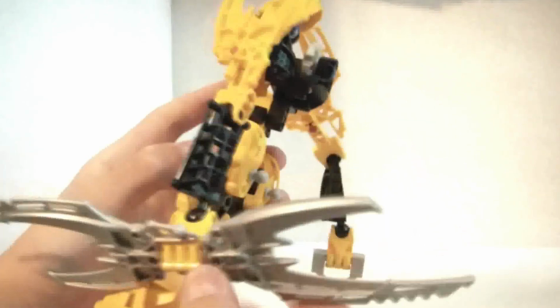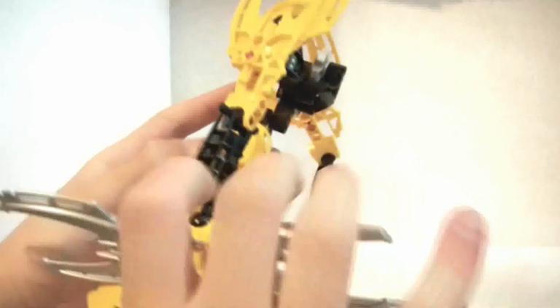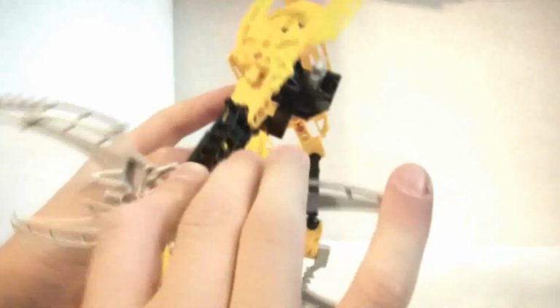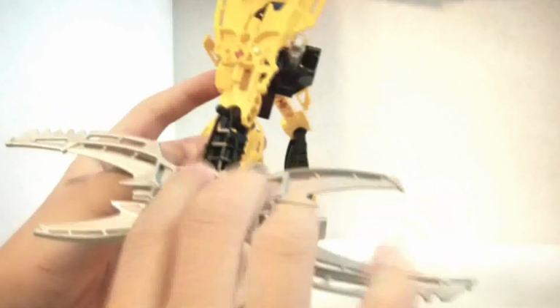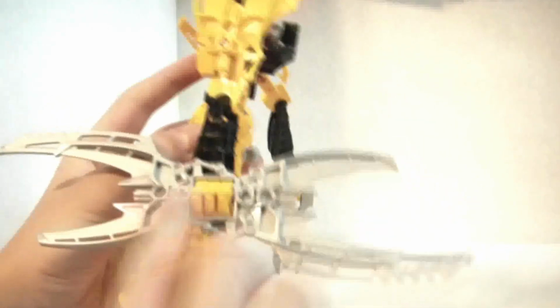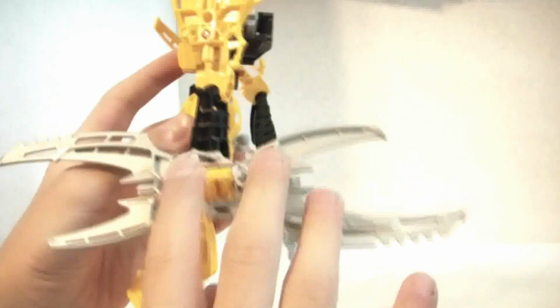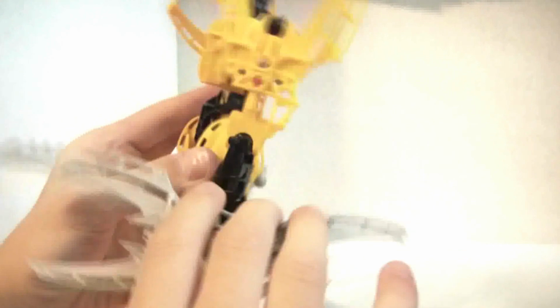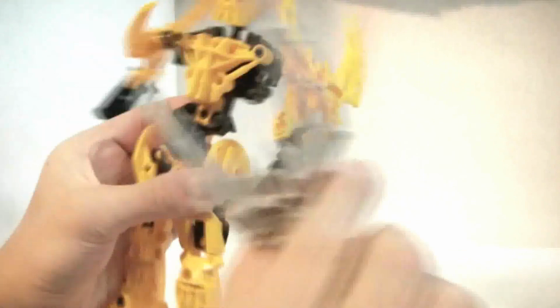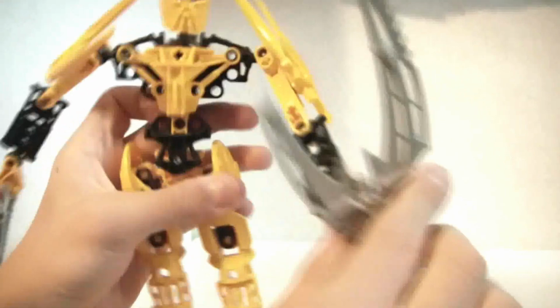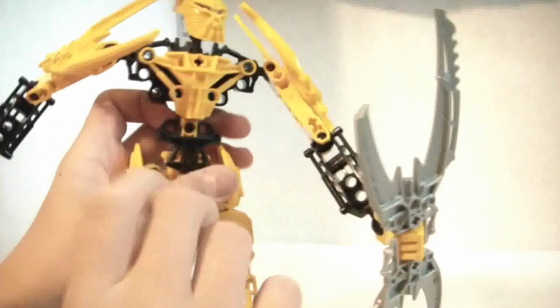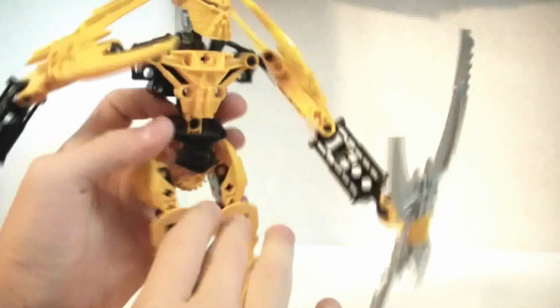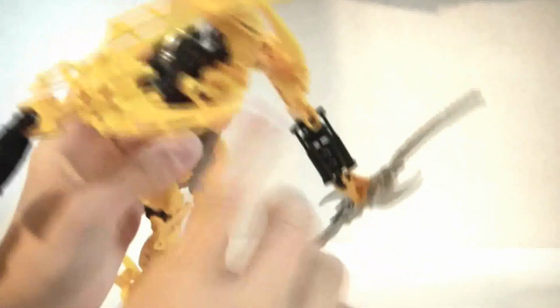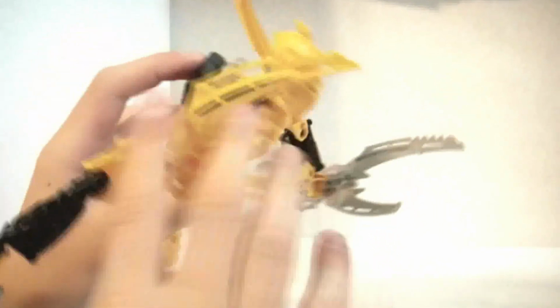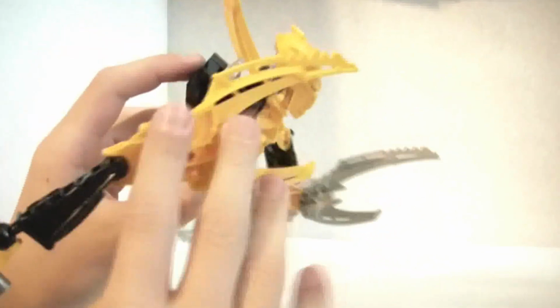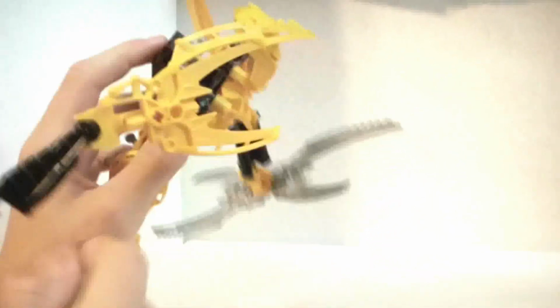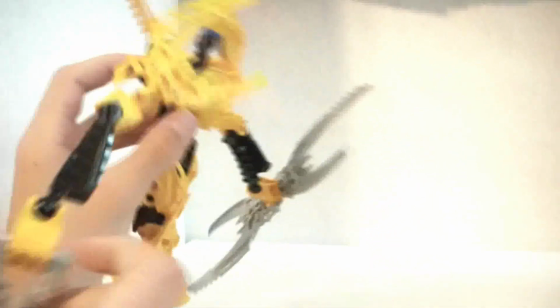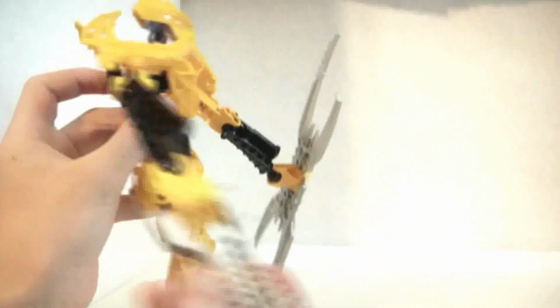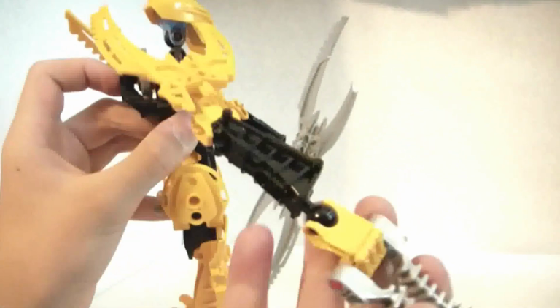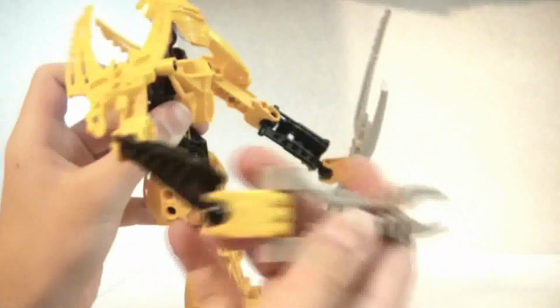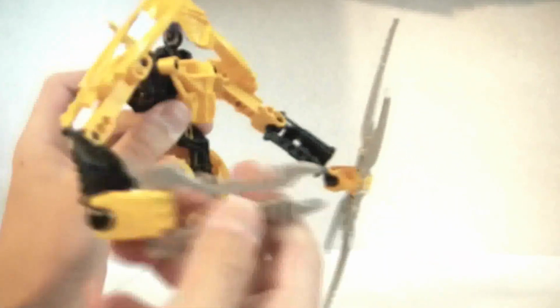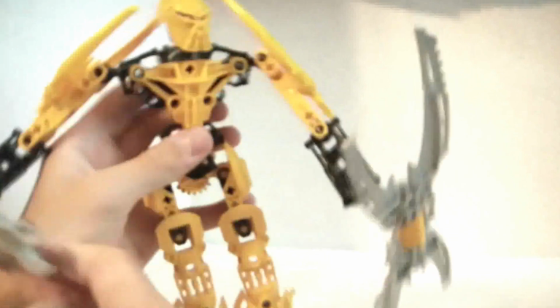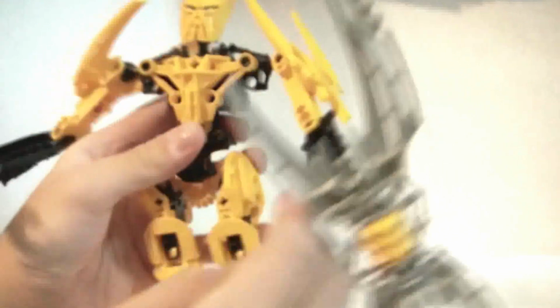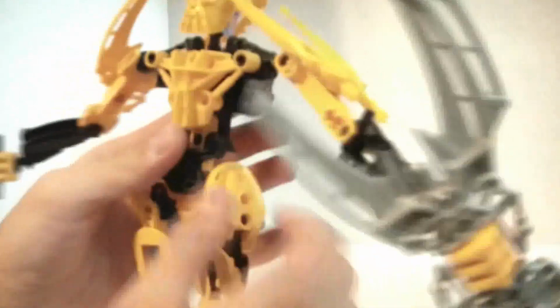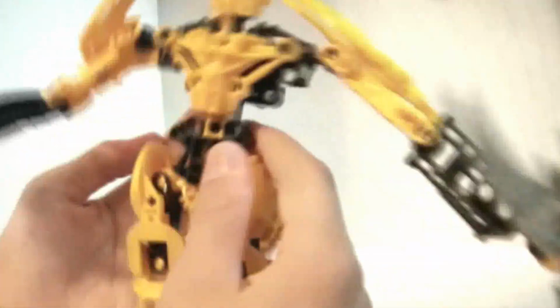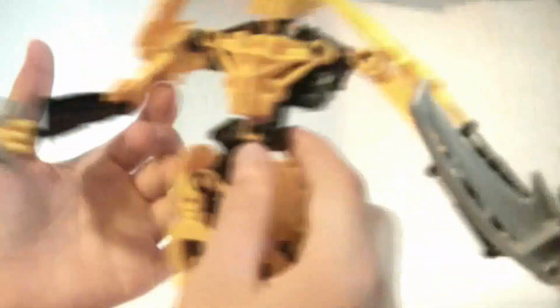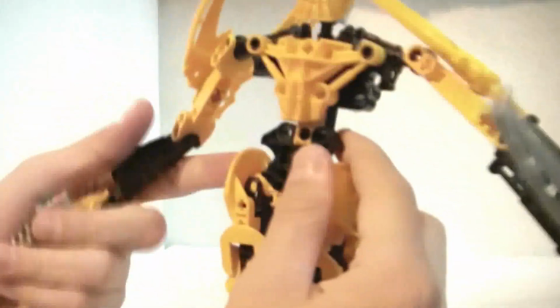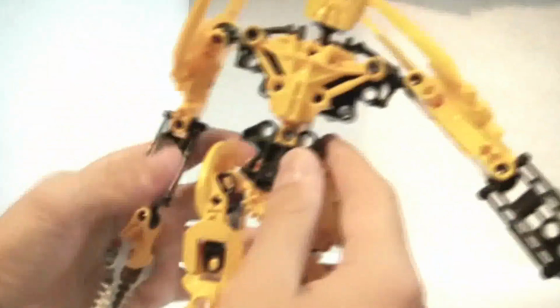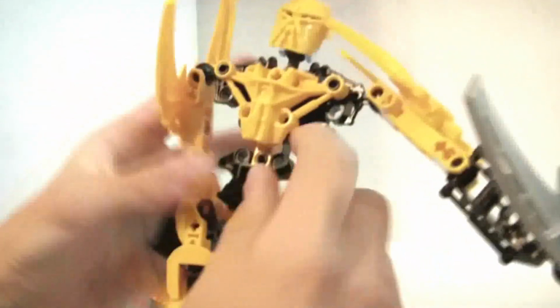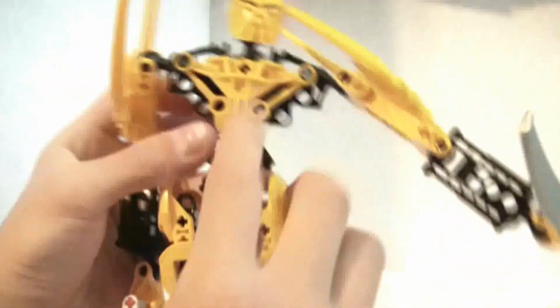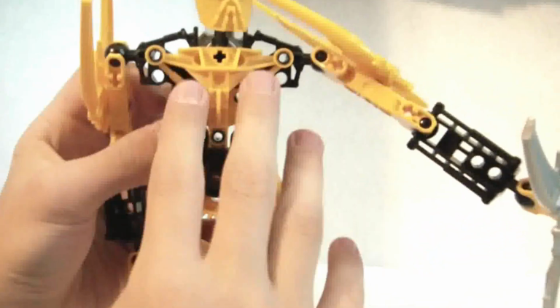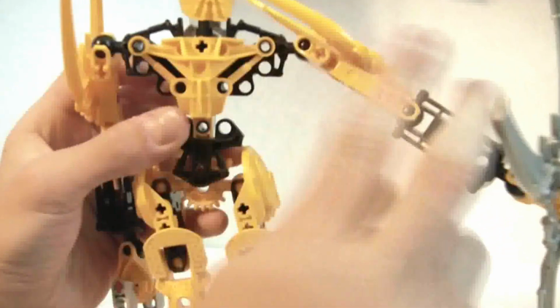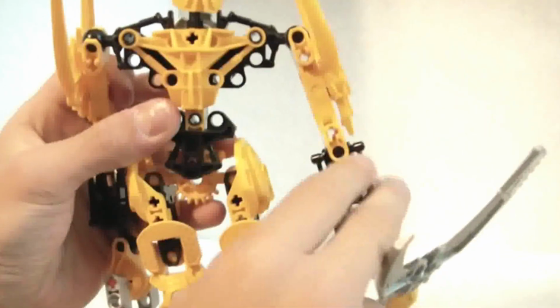Then he gets the same piece in silver as his weapon. Same here on the other side. Then he gets a launcher. And then he gets a smaller chest piece right there.